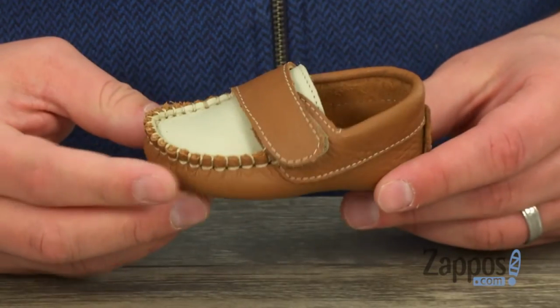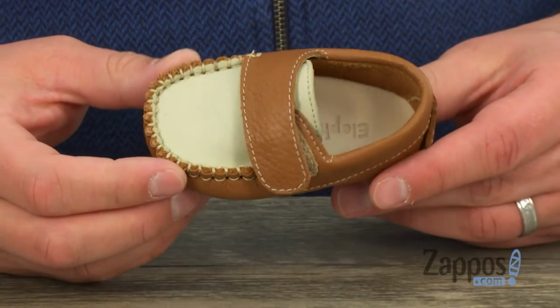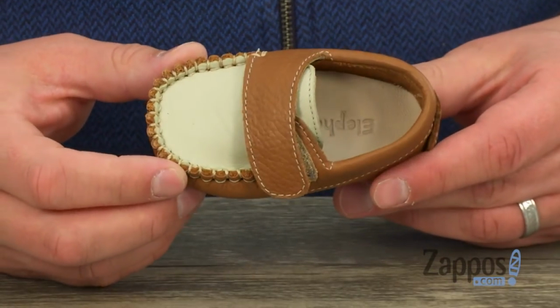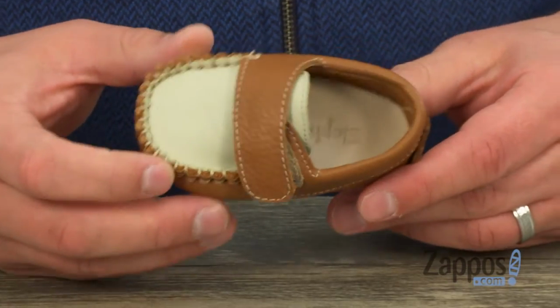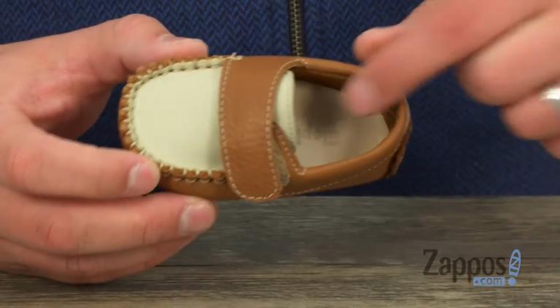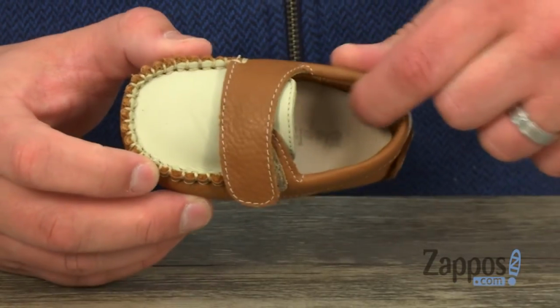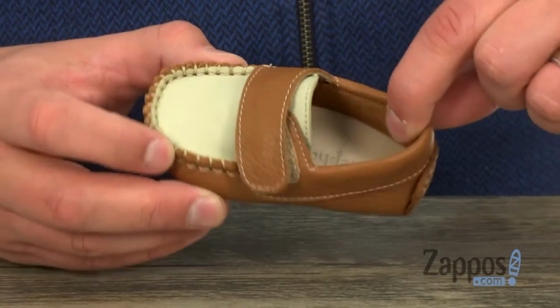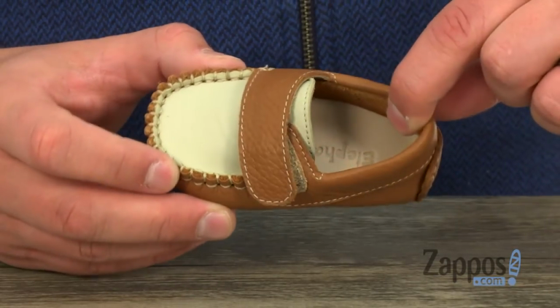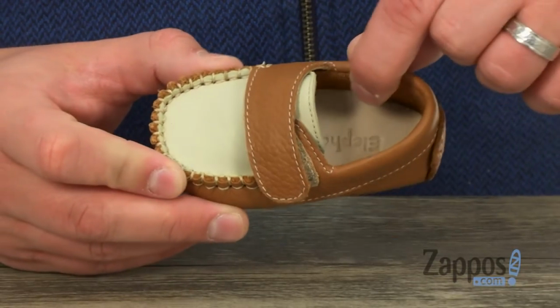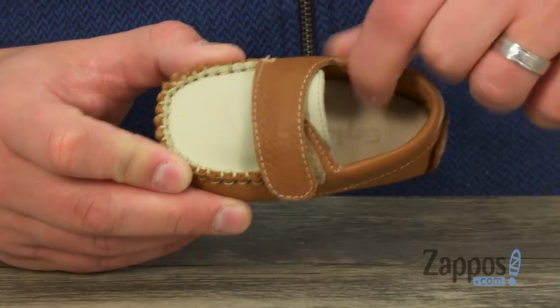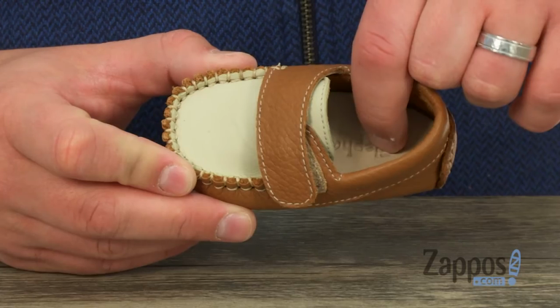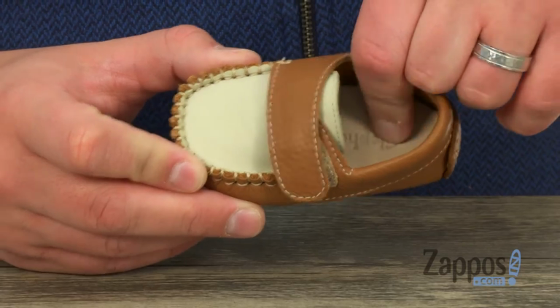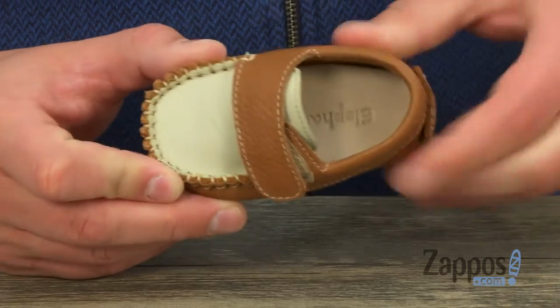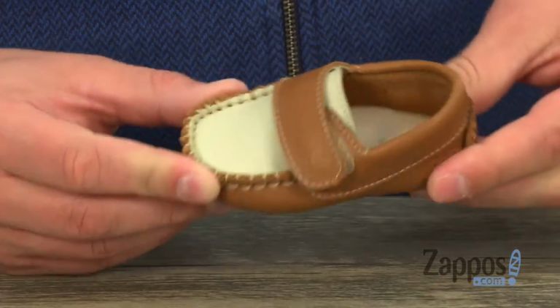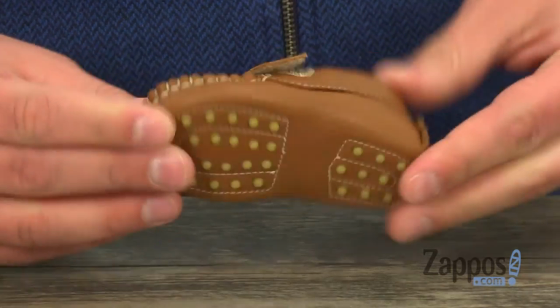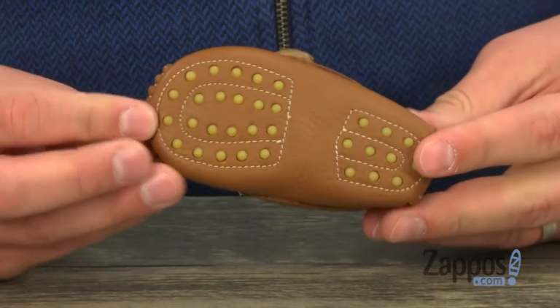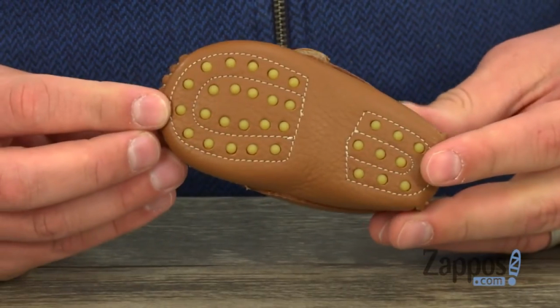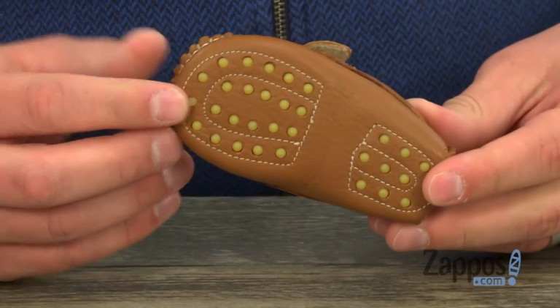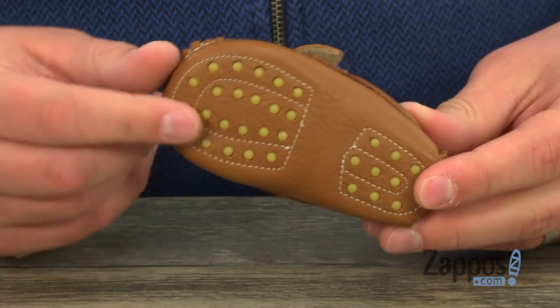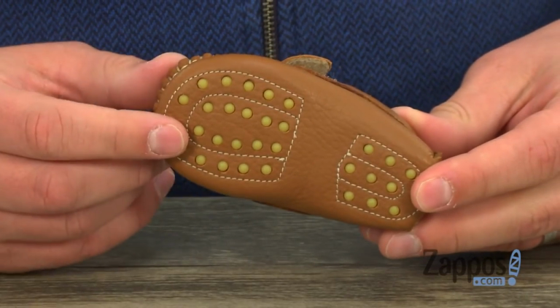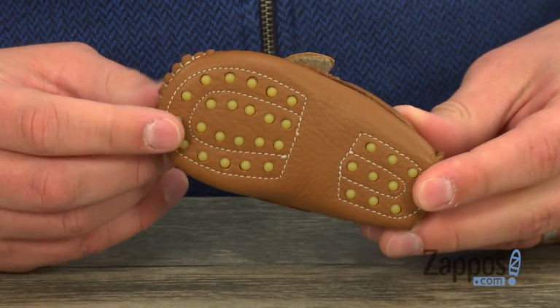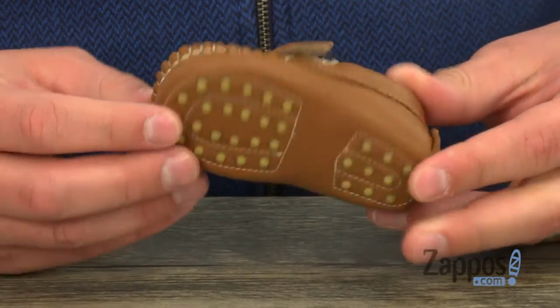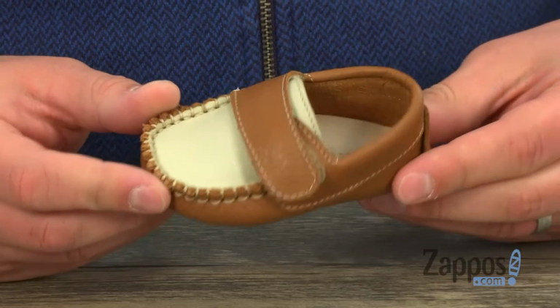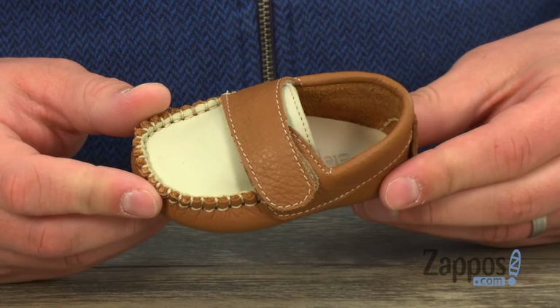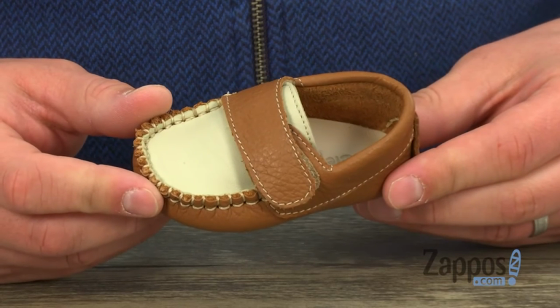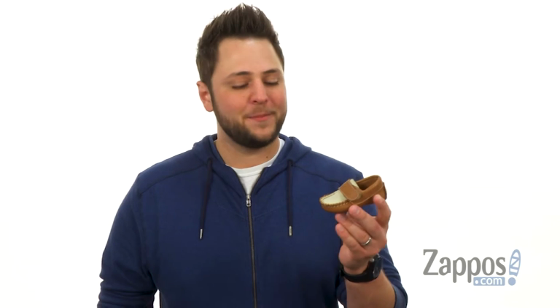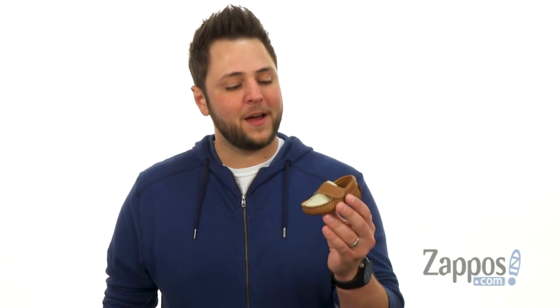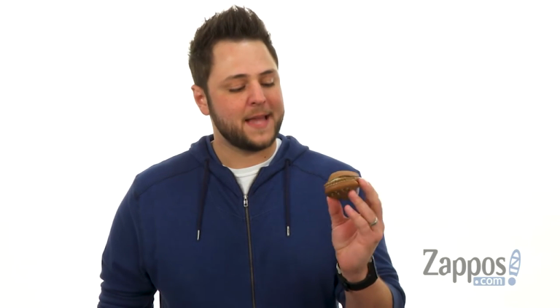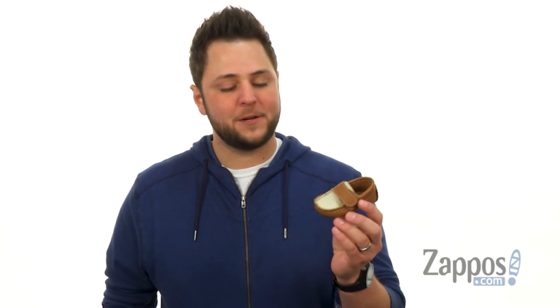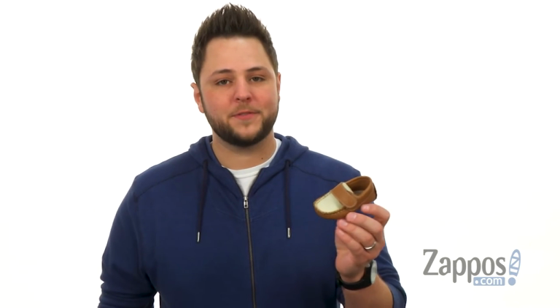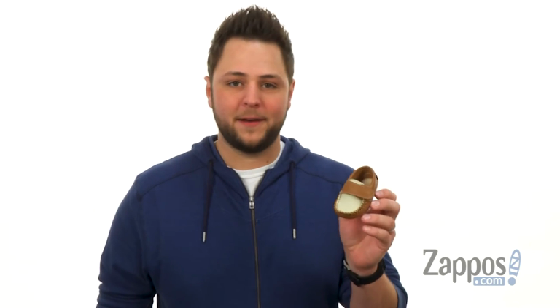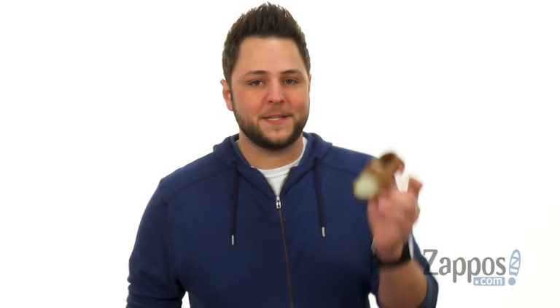It's got a really breathable and comfortable leather-lined interior with good cushioning in that footbed, and a sturdy outsole down here — those rubber nubs throughout keep you steady. So don't miss out on these stylish loafers from Elefantito.